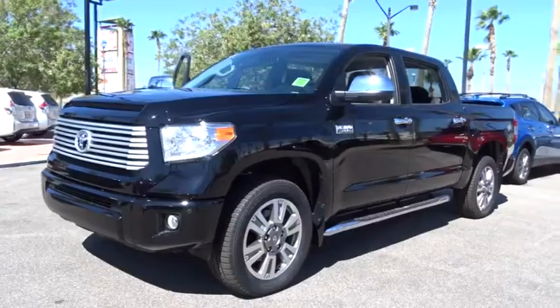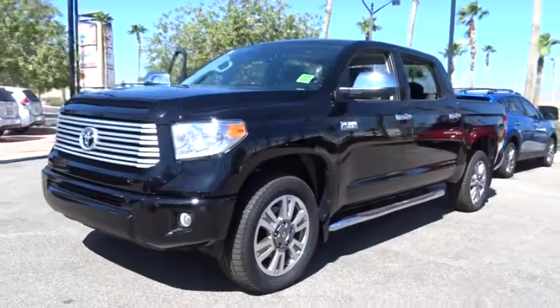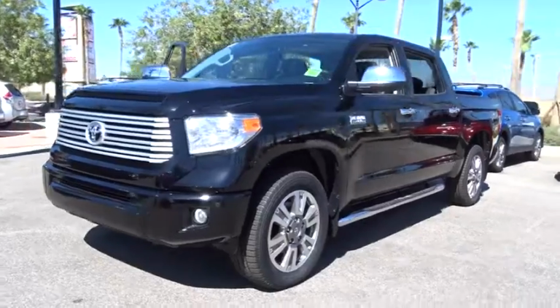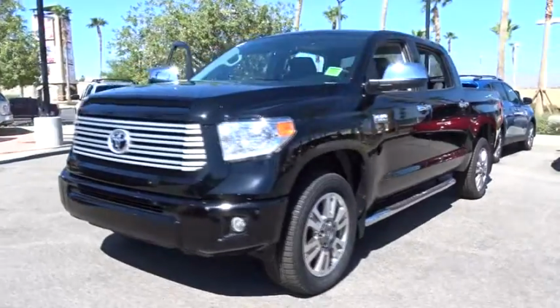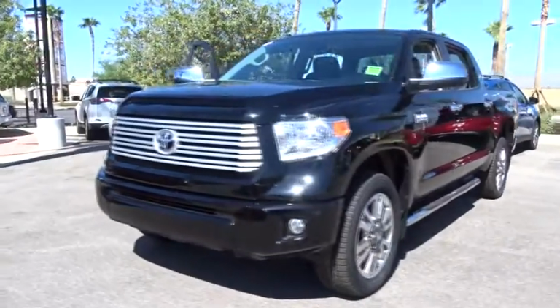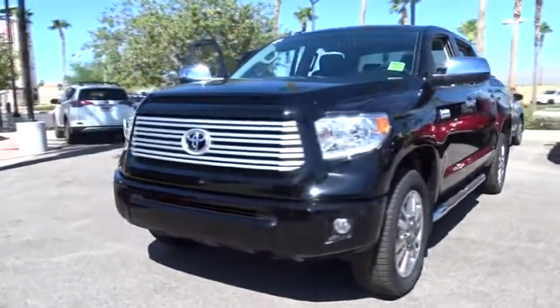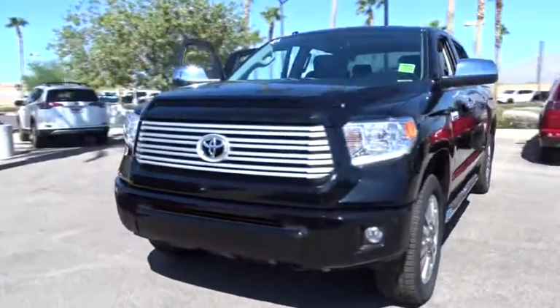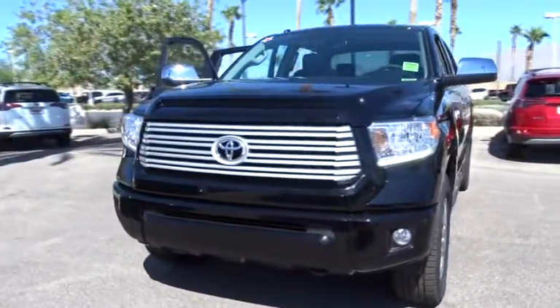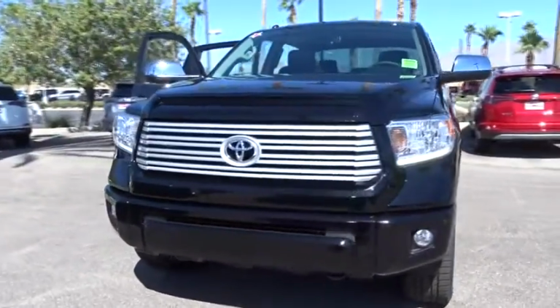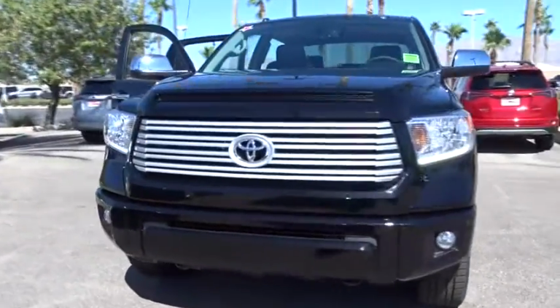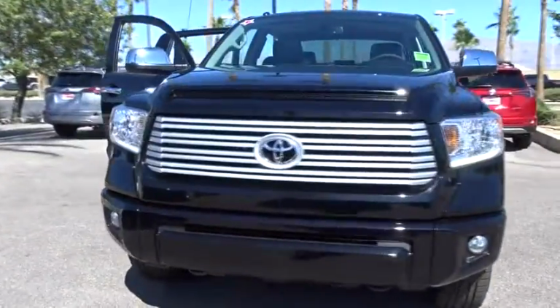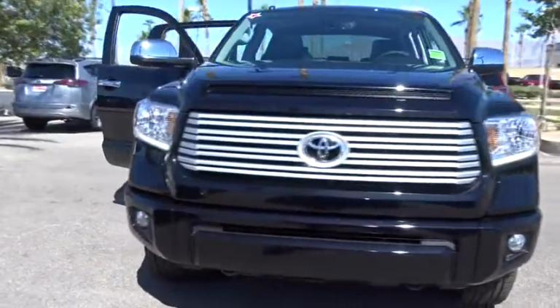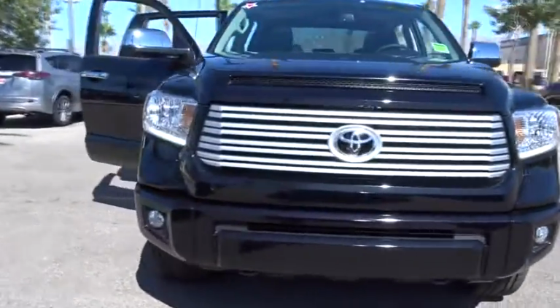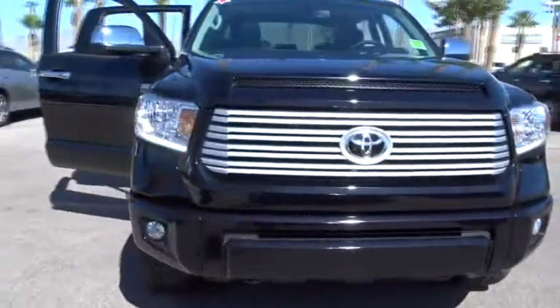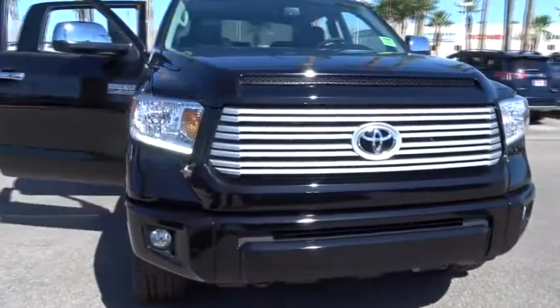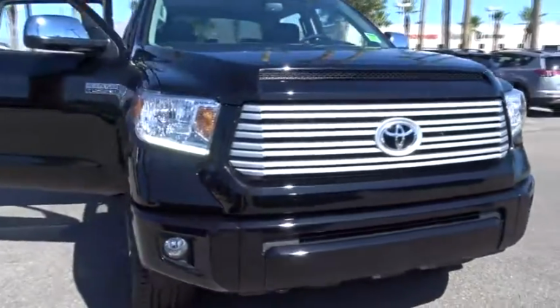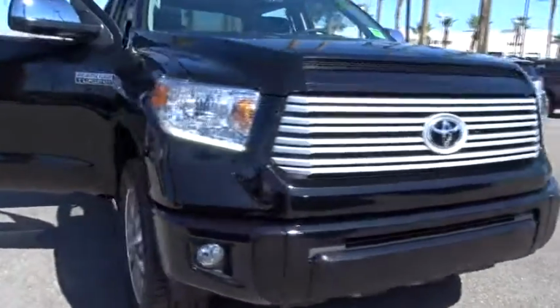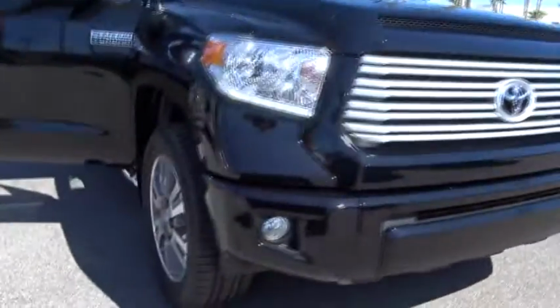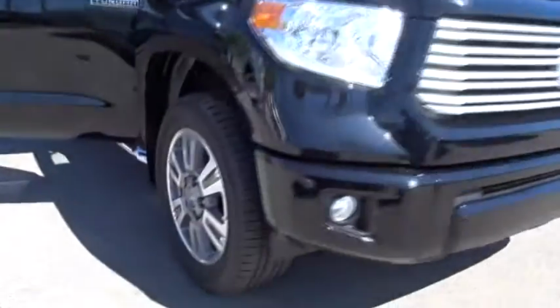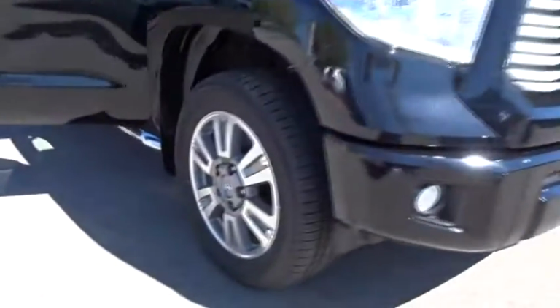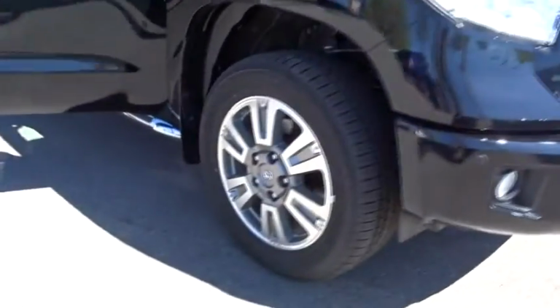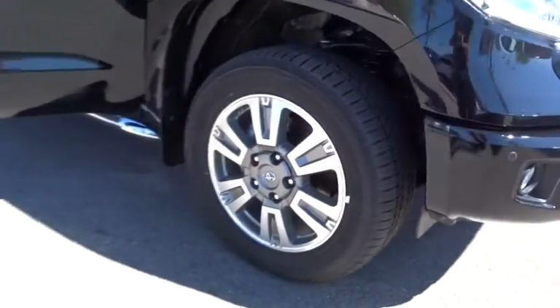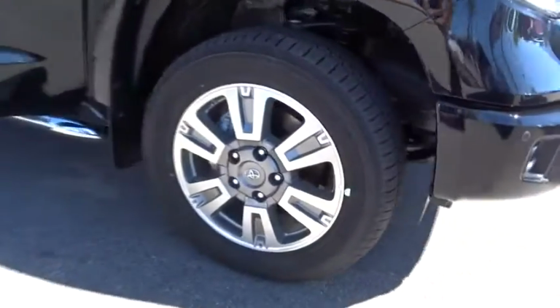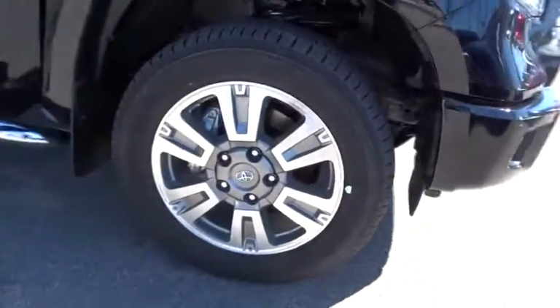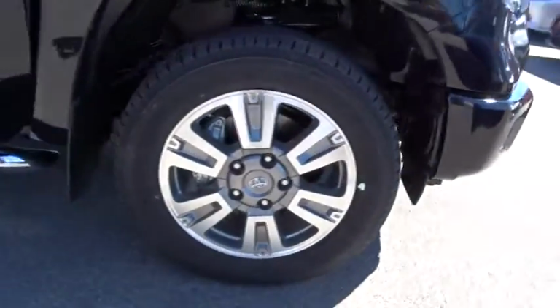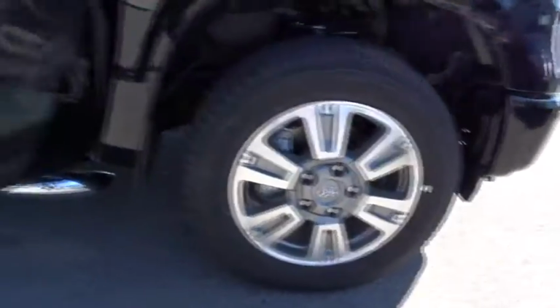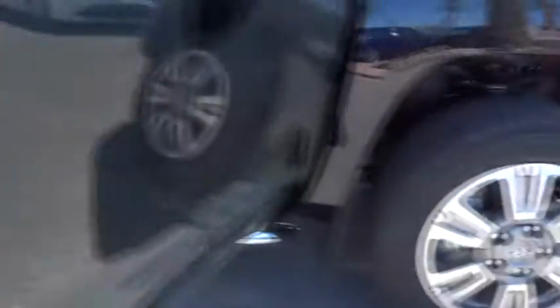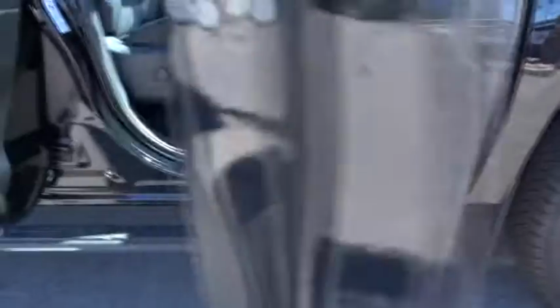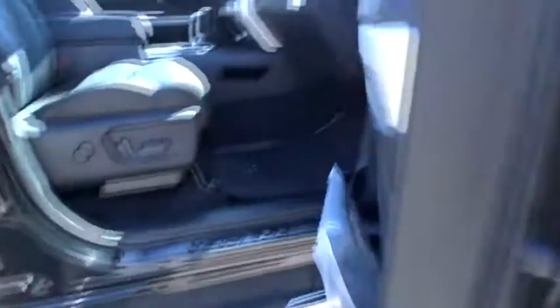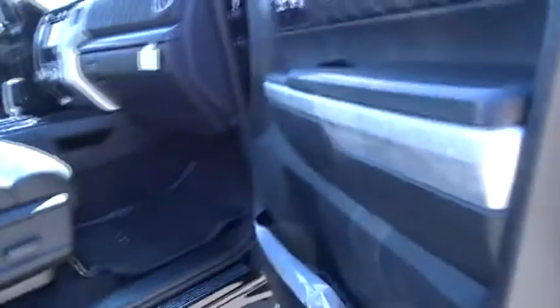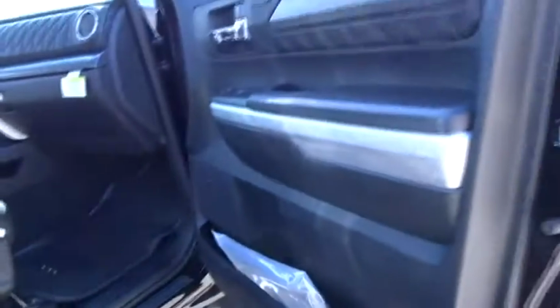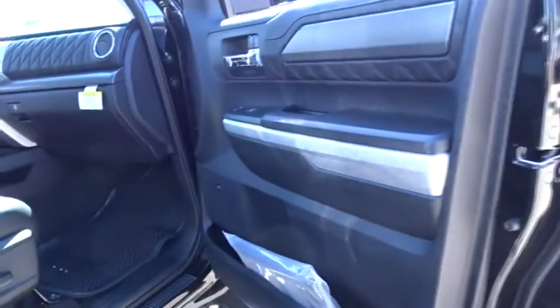The 2017 Toyota Tundra. The Tundra has a number of unique features useful for those using it as a work truck, including extra-large door handles, a deck rail system, and an integrated tow hitch.